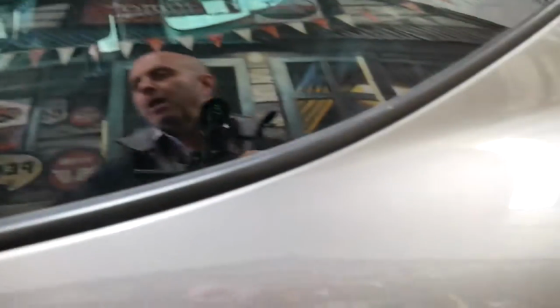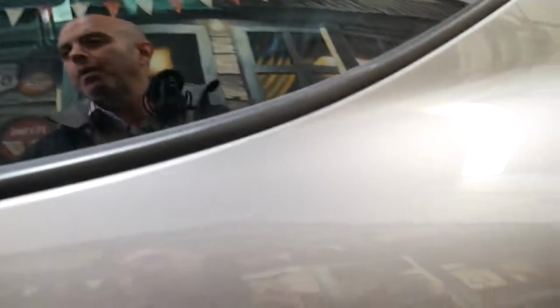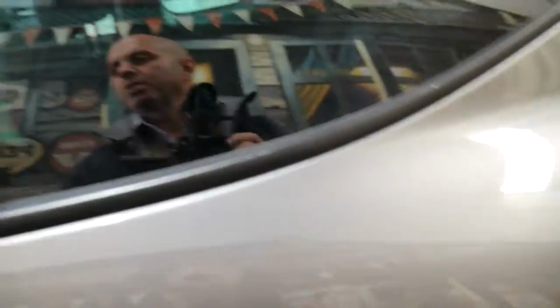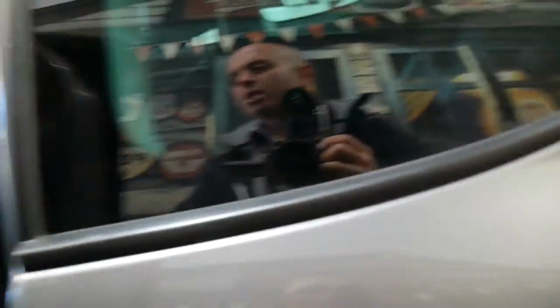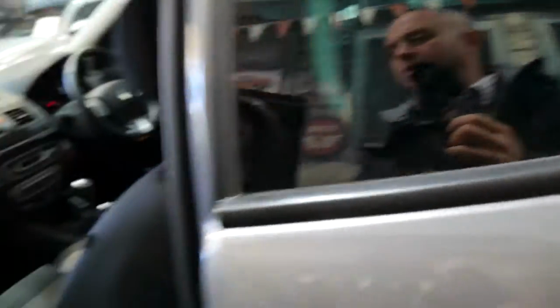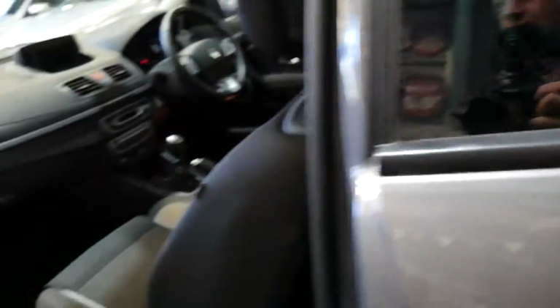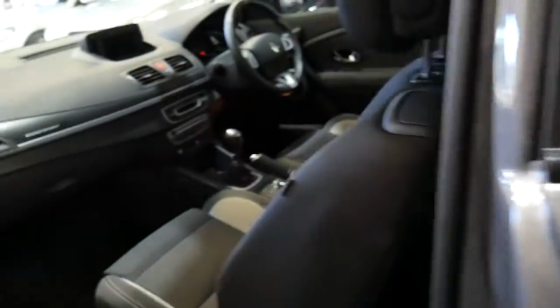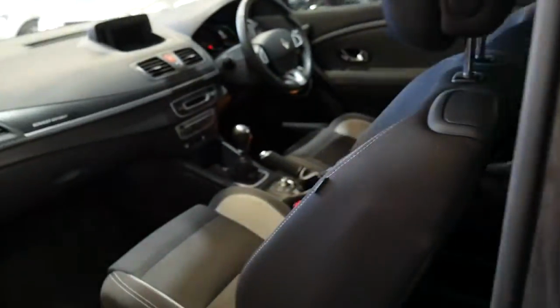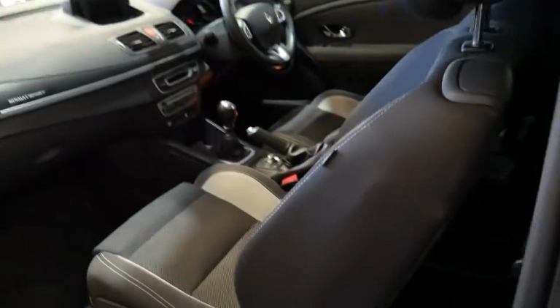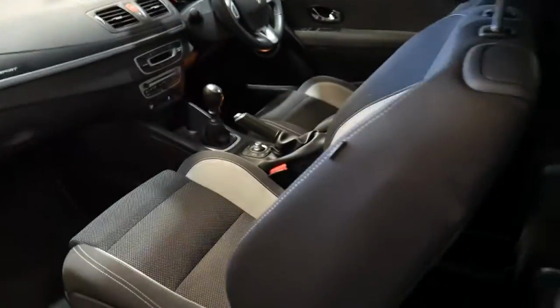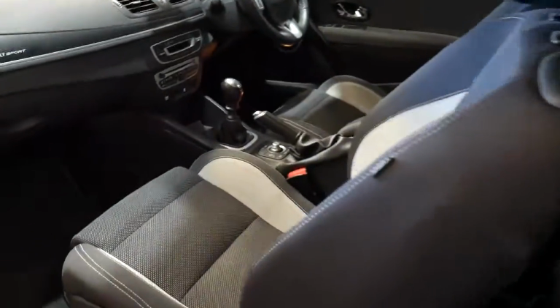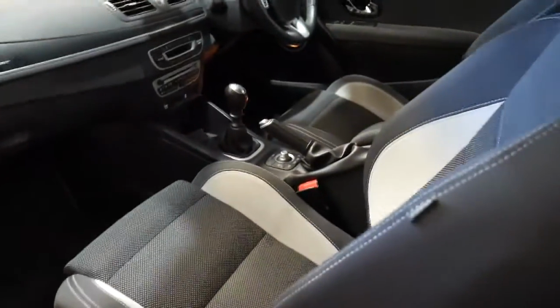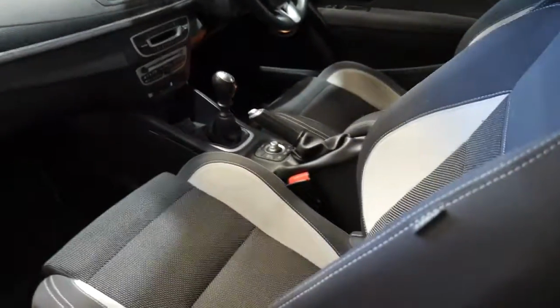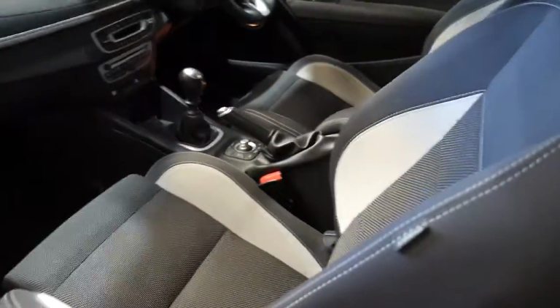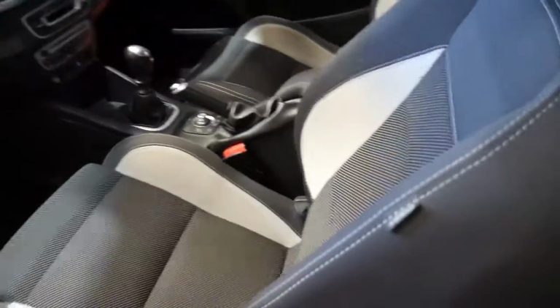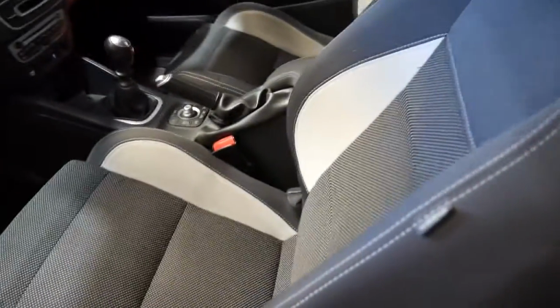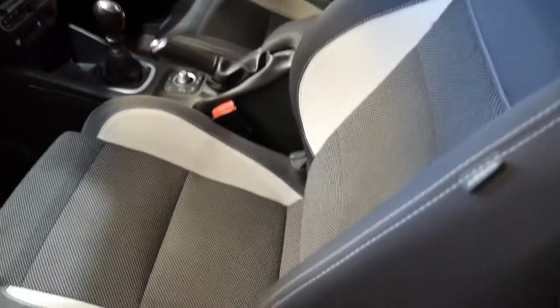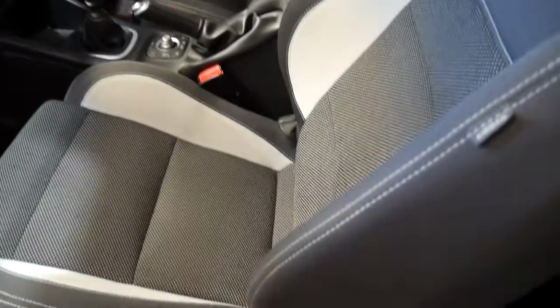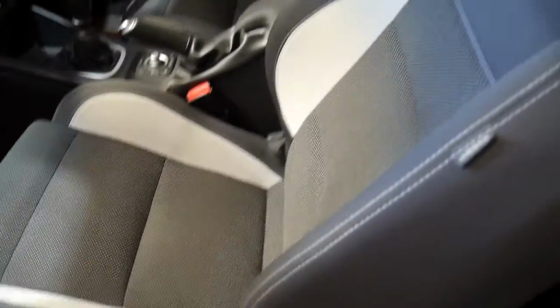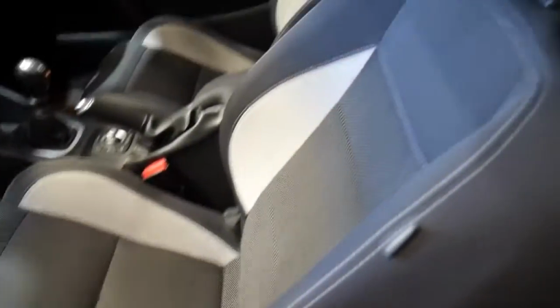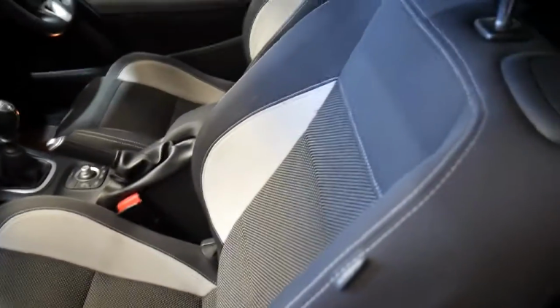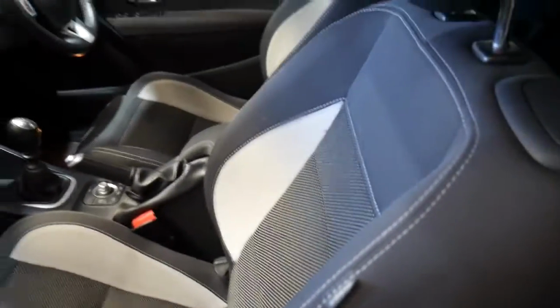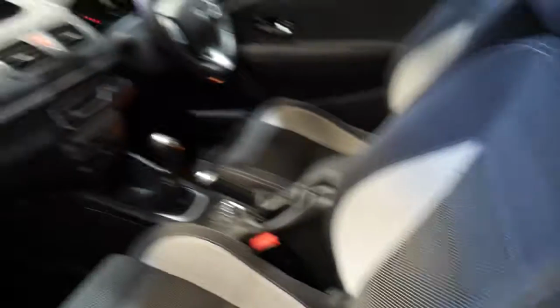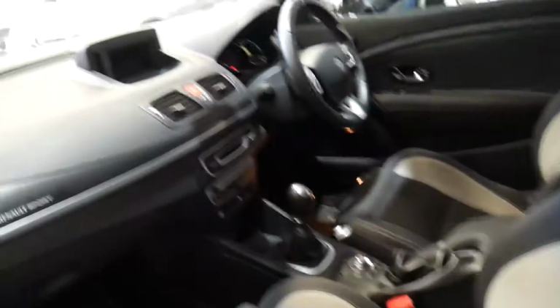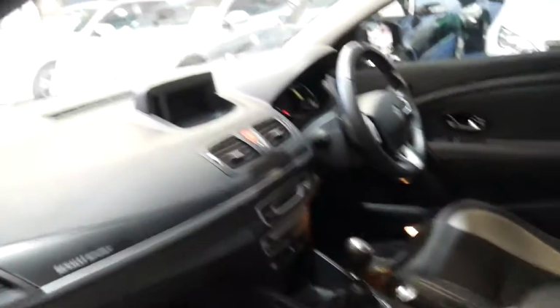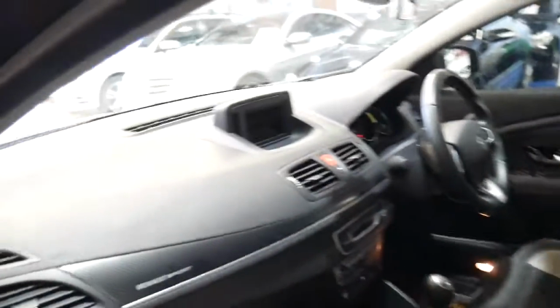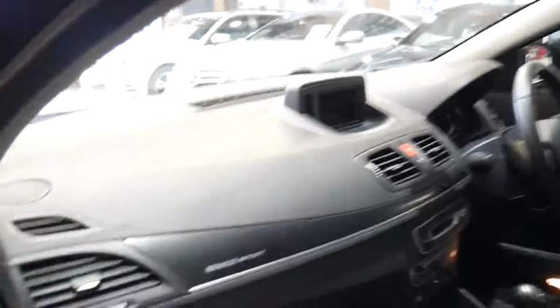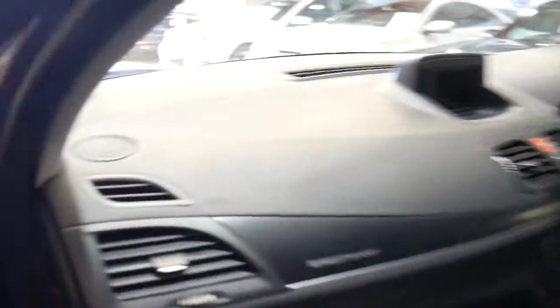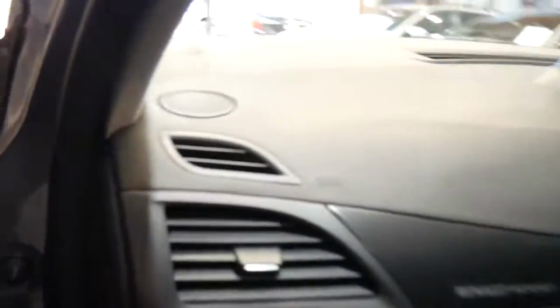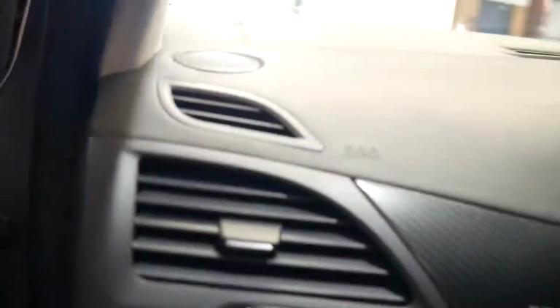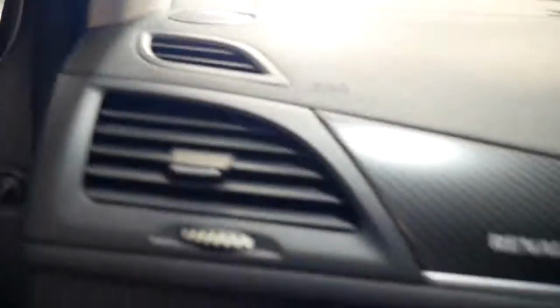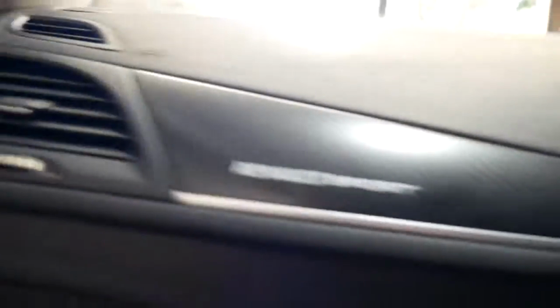I'm just going to jump inside and let's have a look and see why these cars were so expensive when they were new. And I think now they are extremely good value for money.